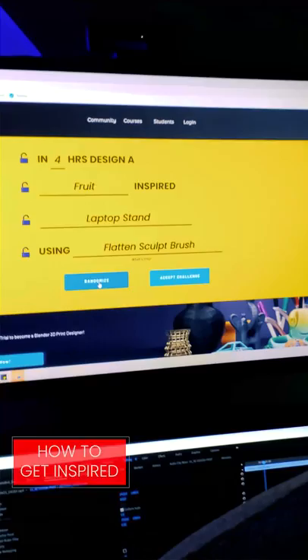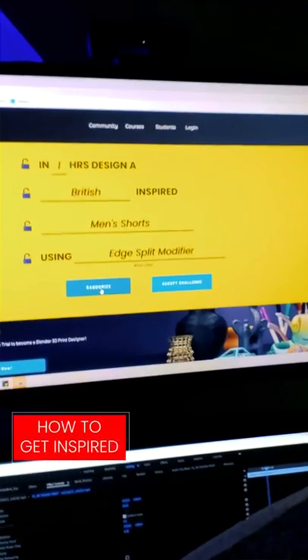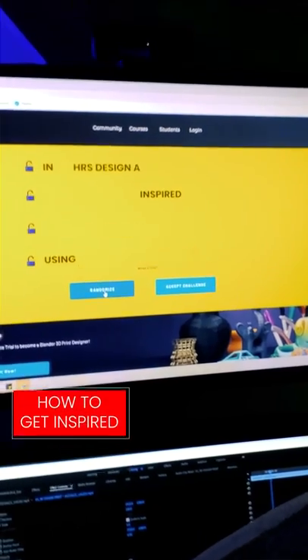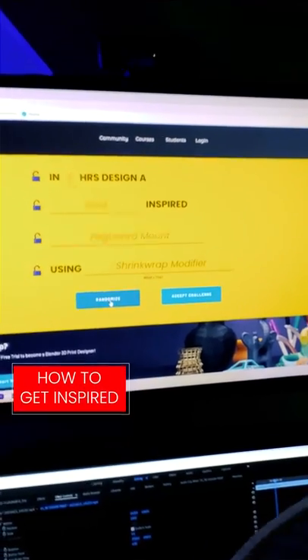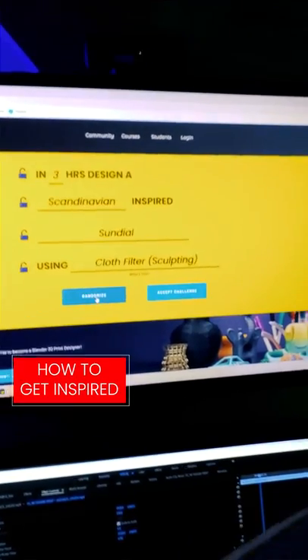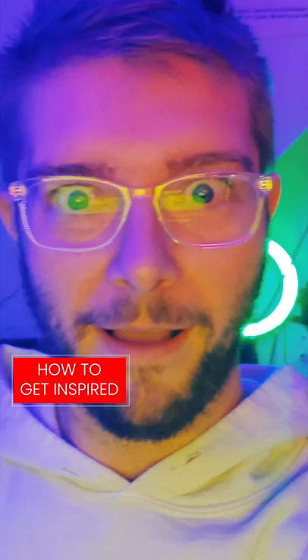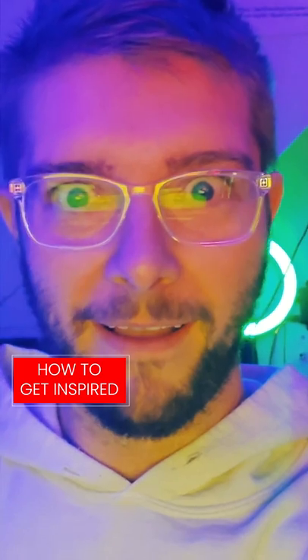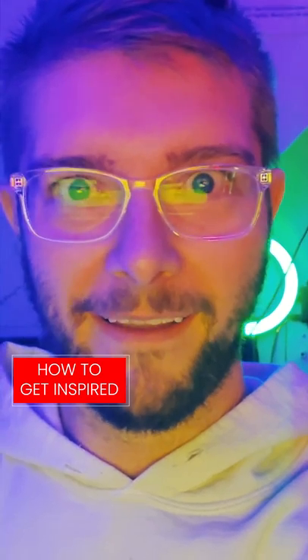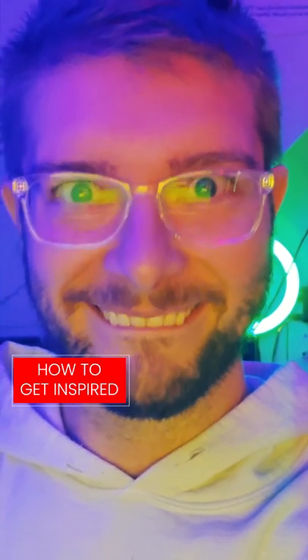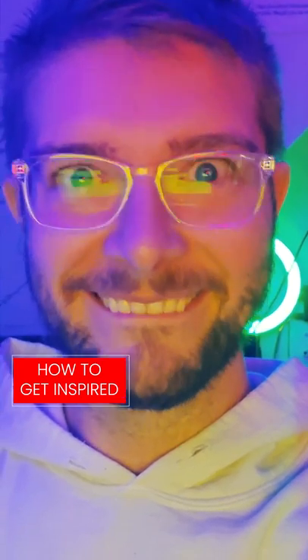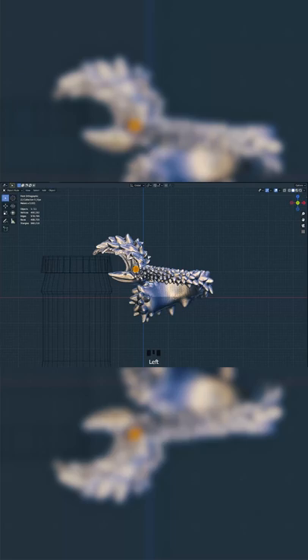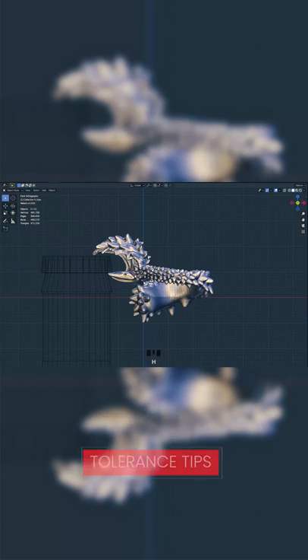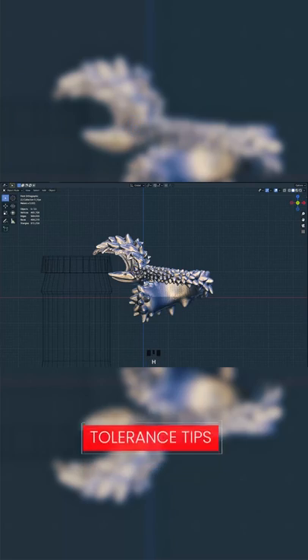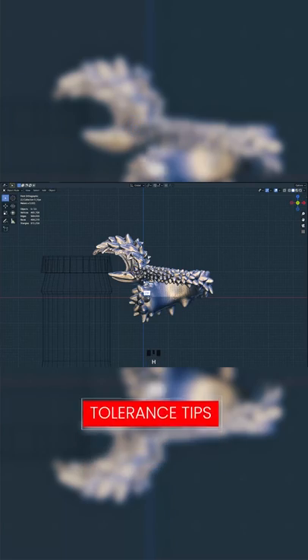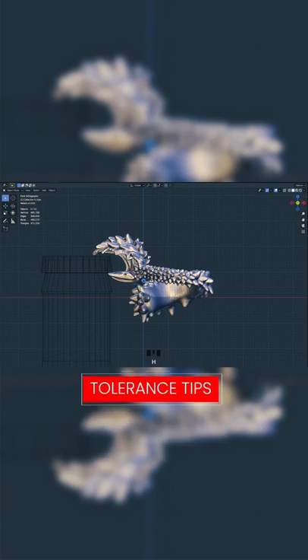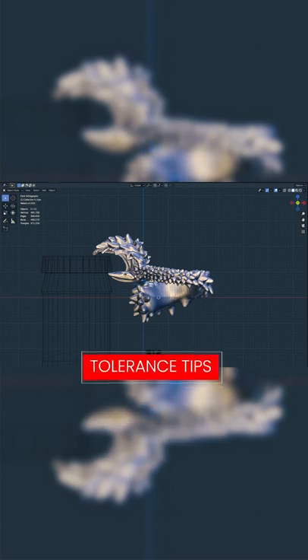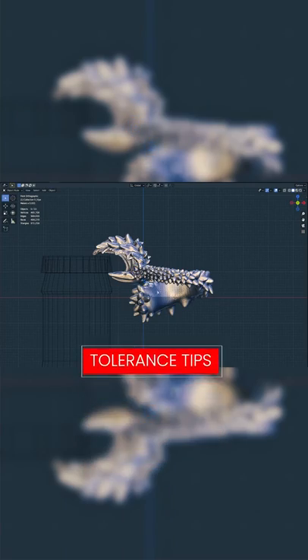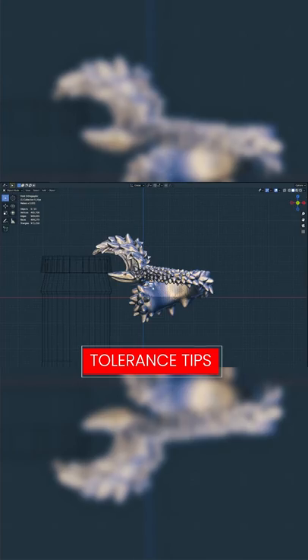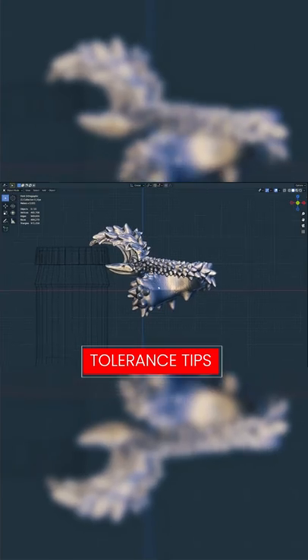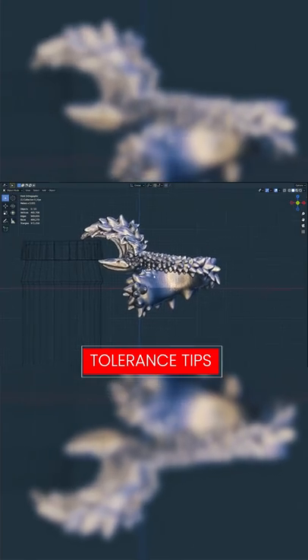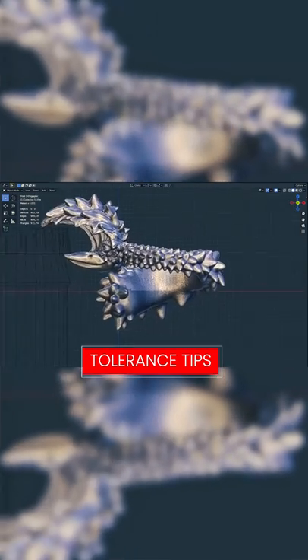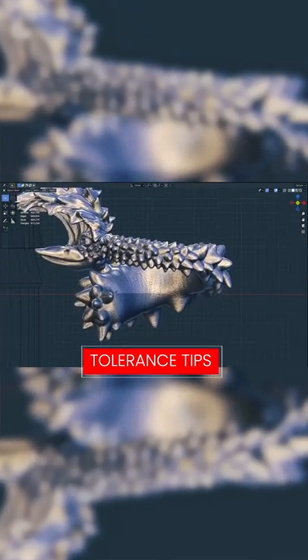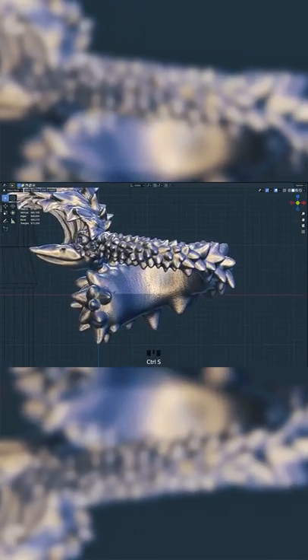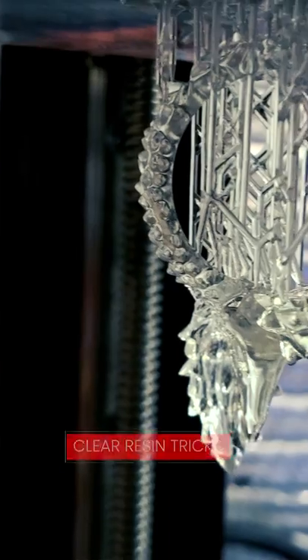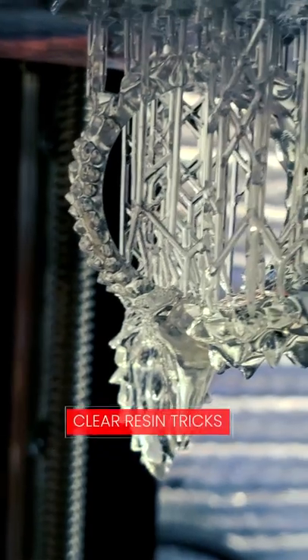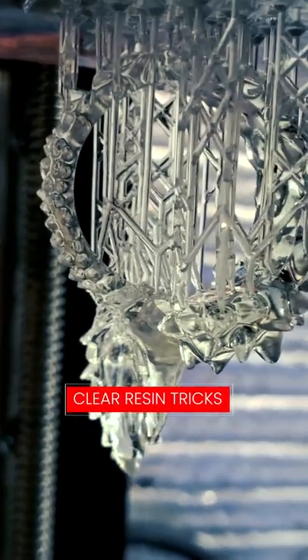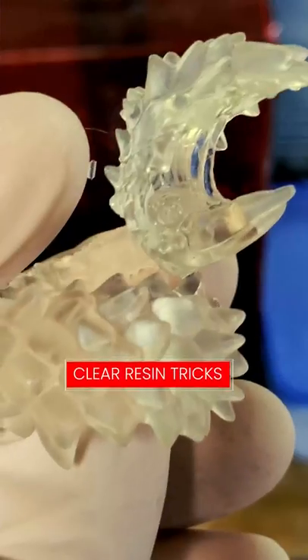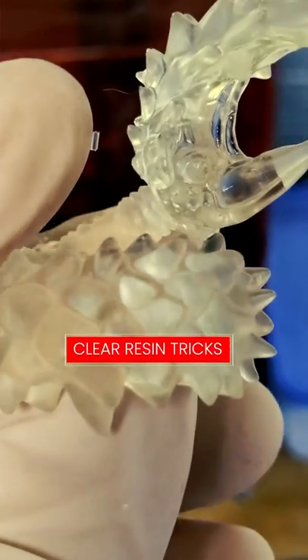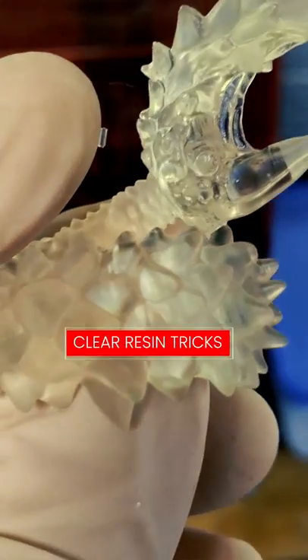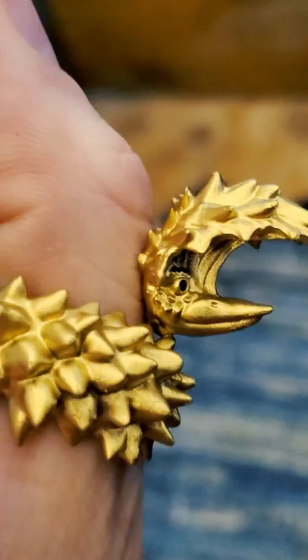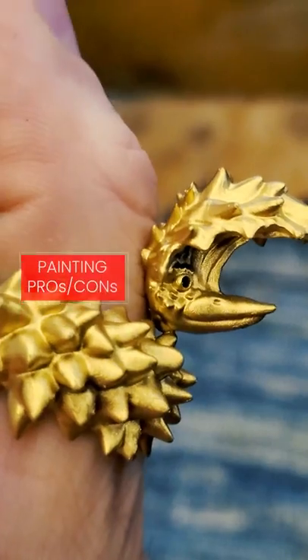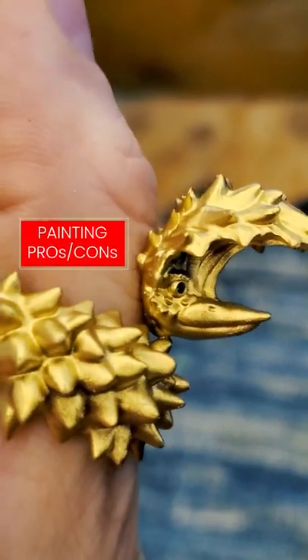We're going to talk about how to get inspired when you're feeling stuck and tips with tolerances when making rings that open bottles, what's good about clear resin, and the pros and cons of spray painting it.